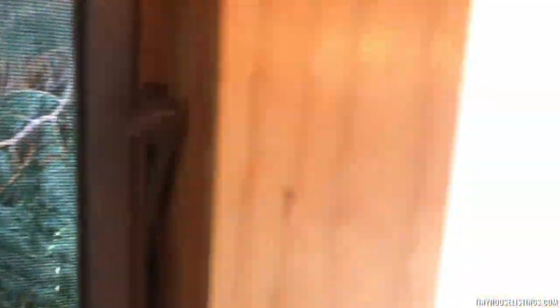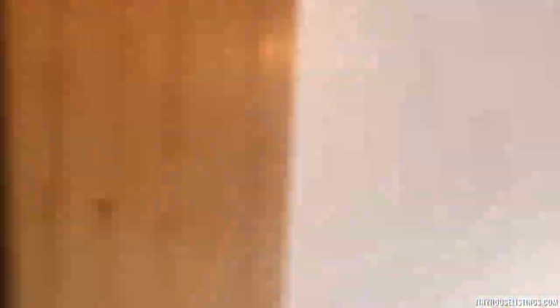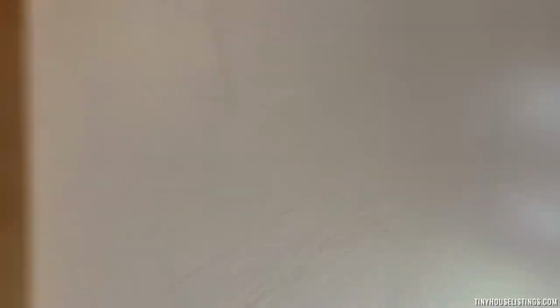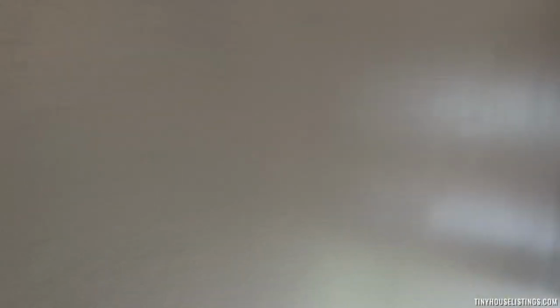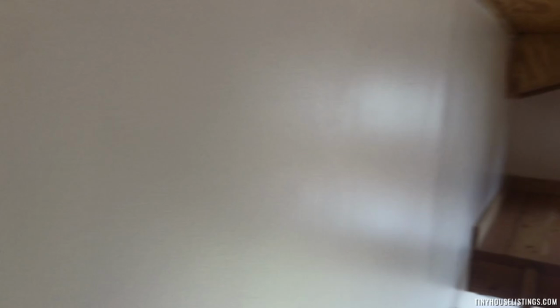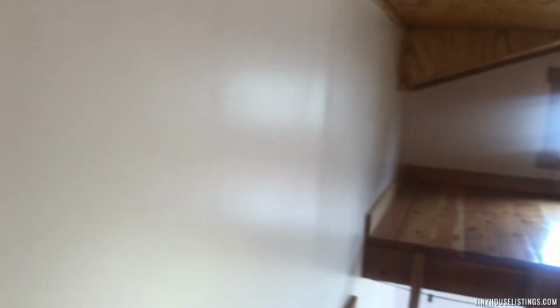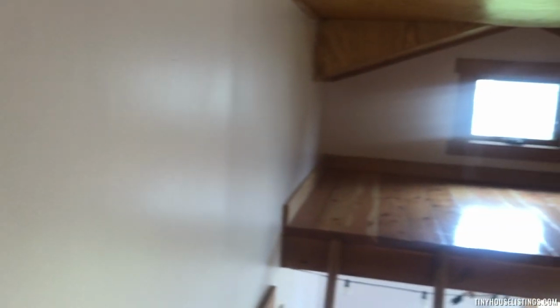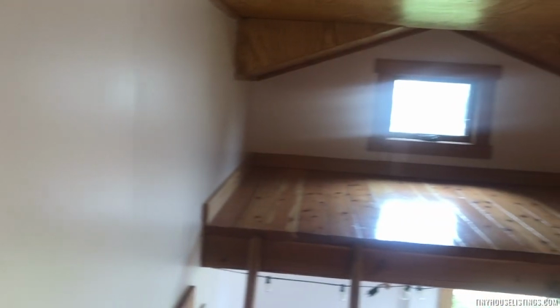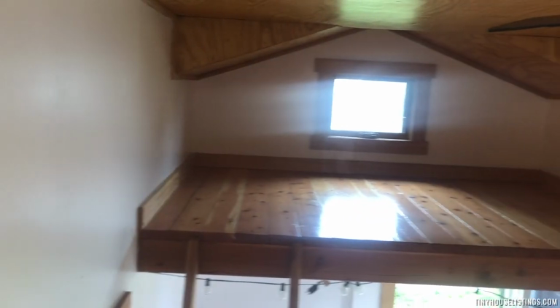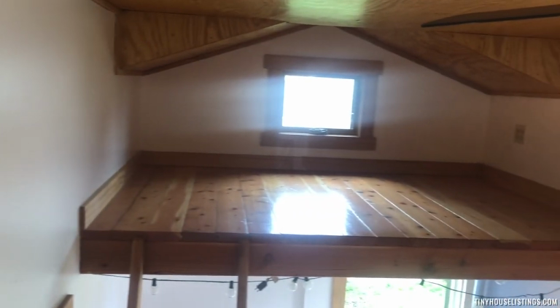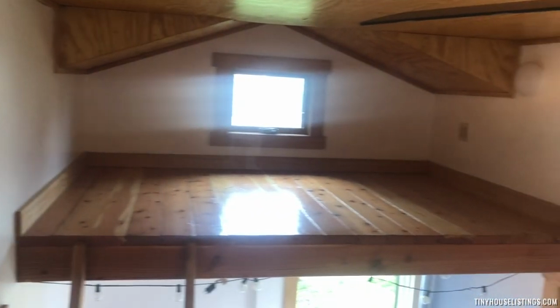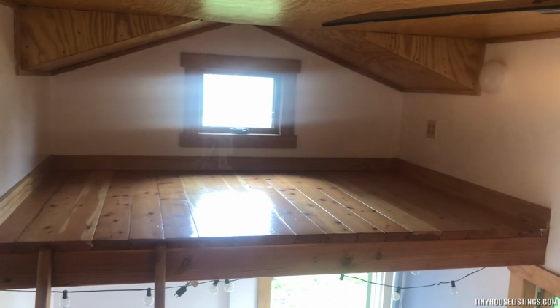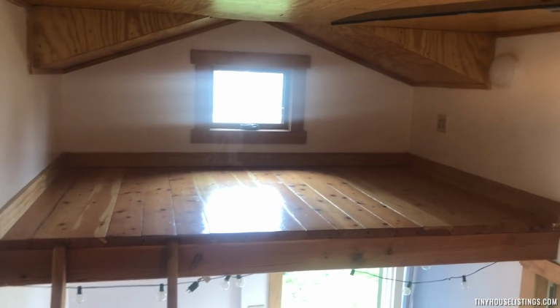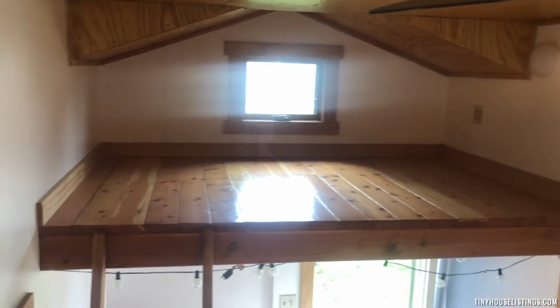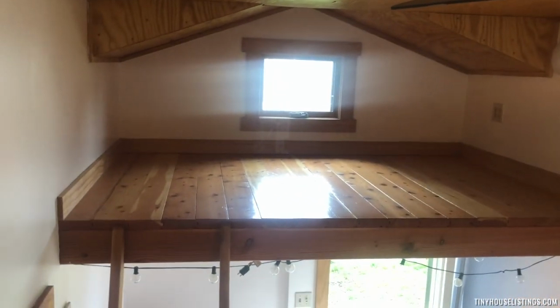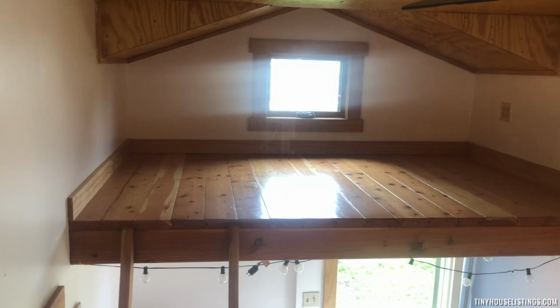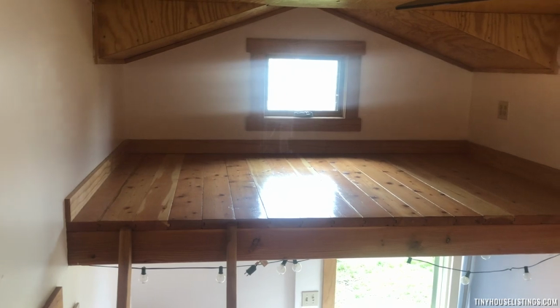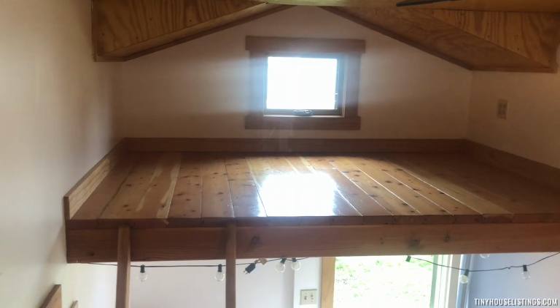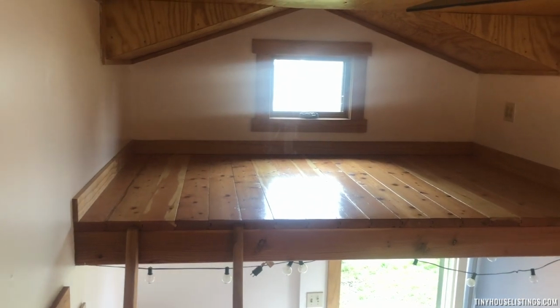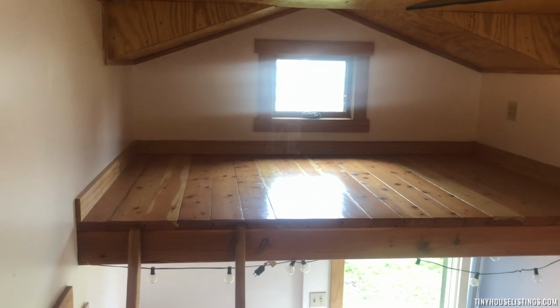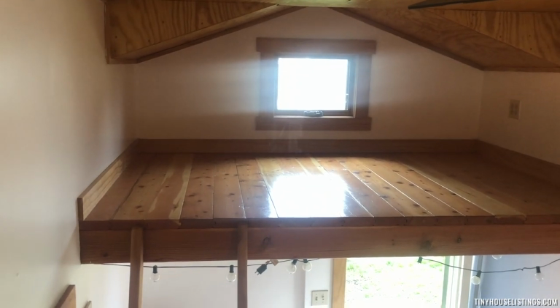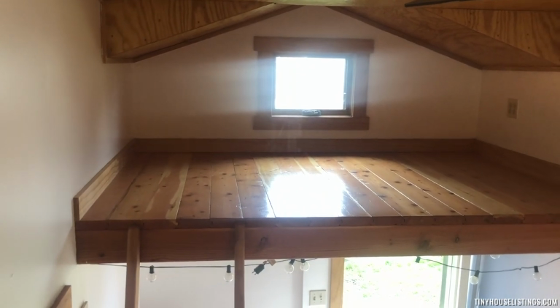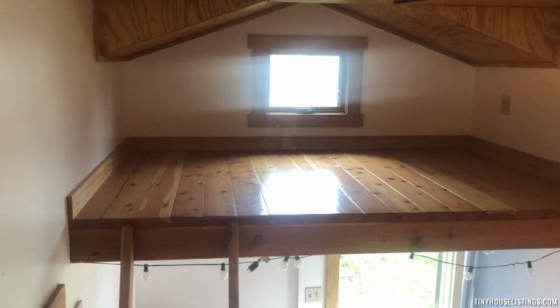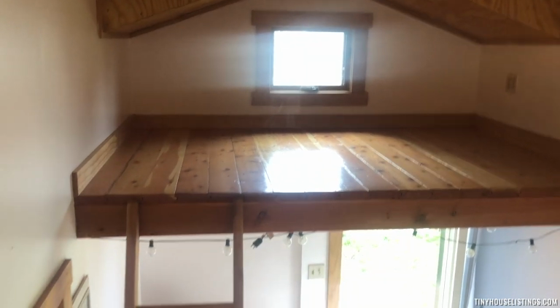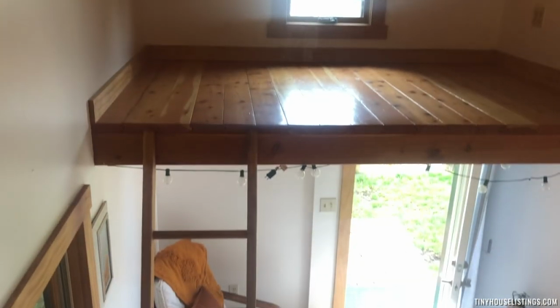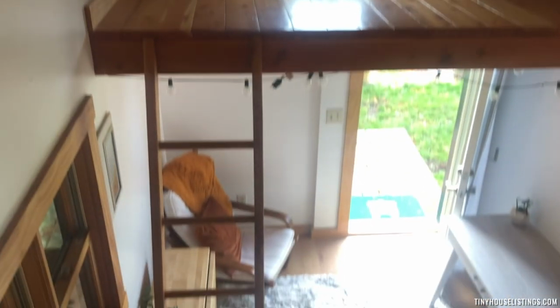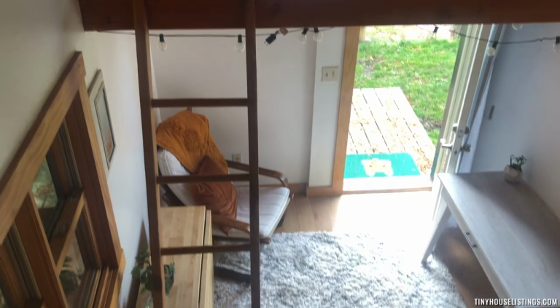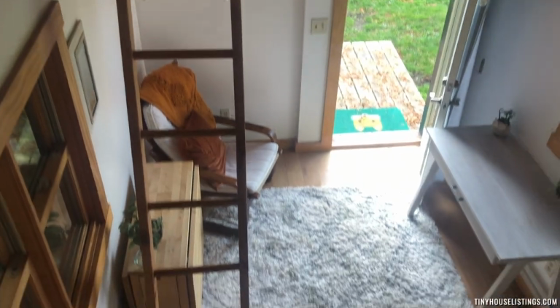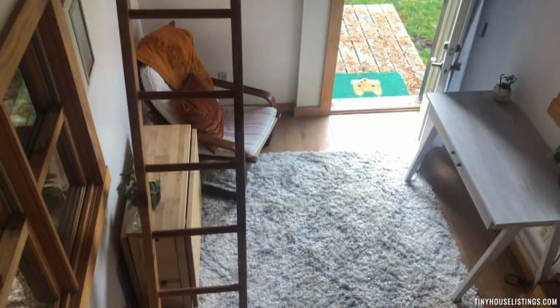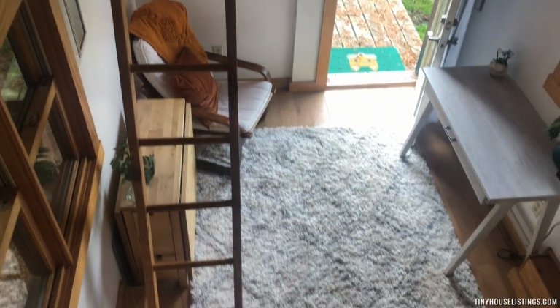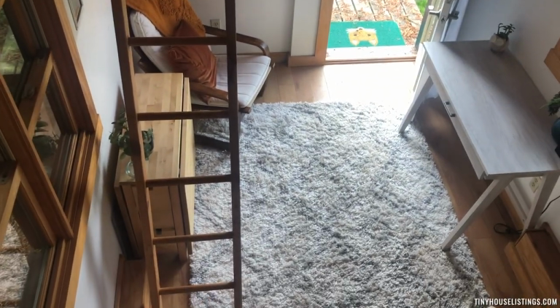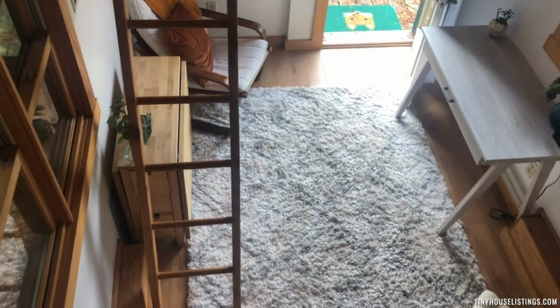As we turn around, this gives you a view of the second loft — great to make into a cozy sitting space, for storage, or another bed. And then we look down on the house.